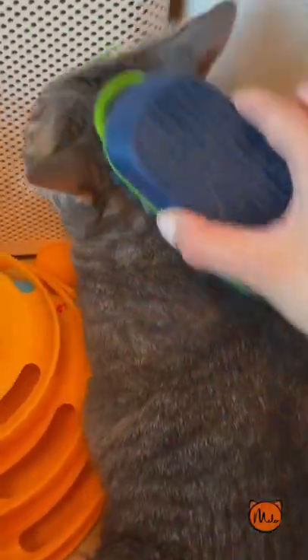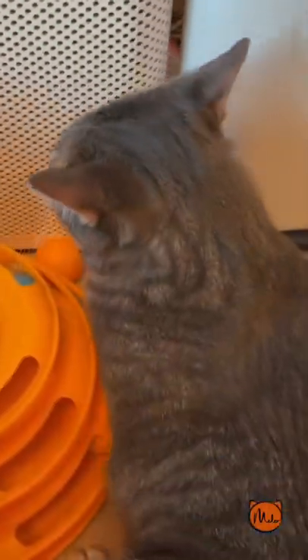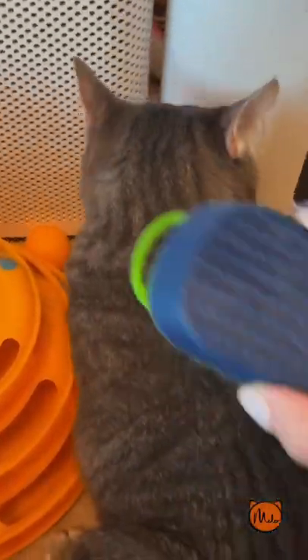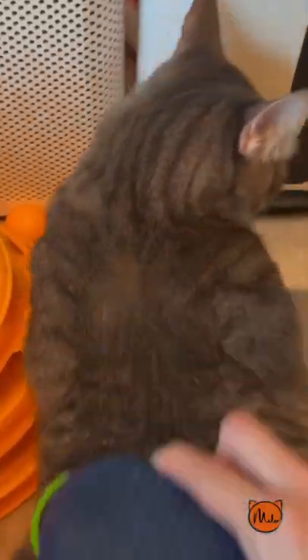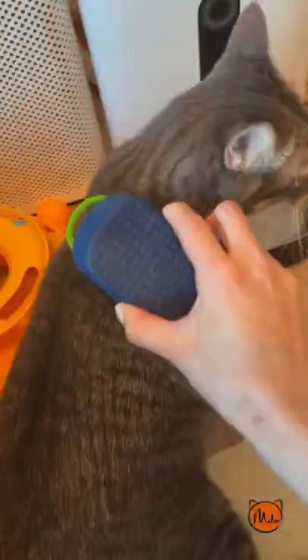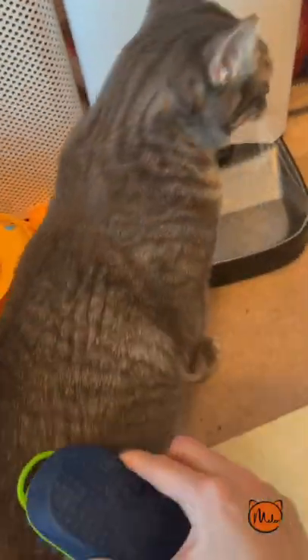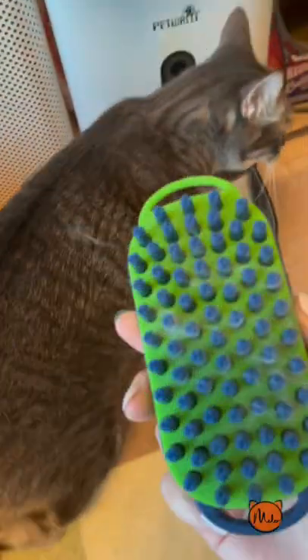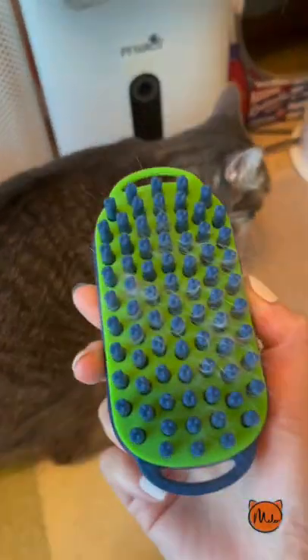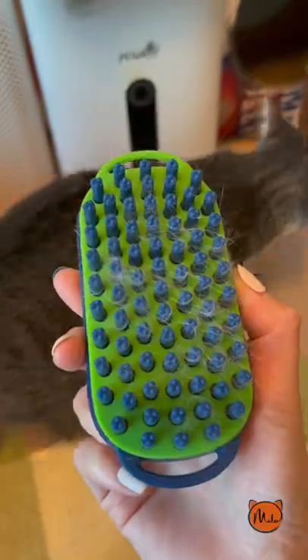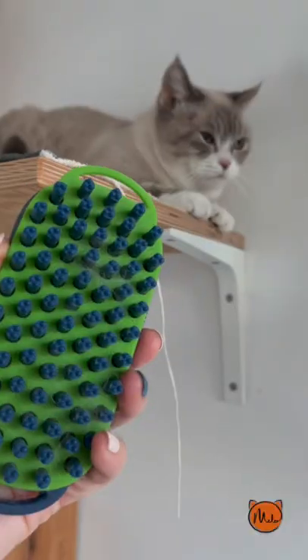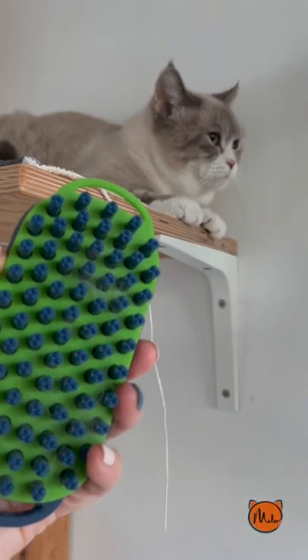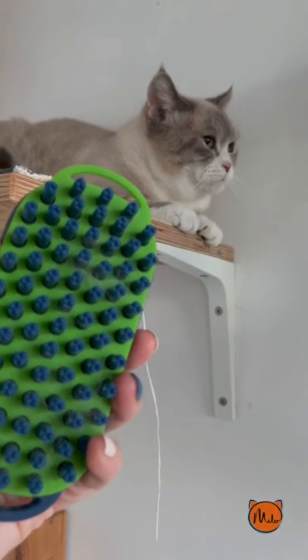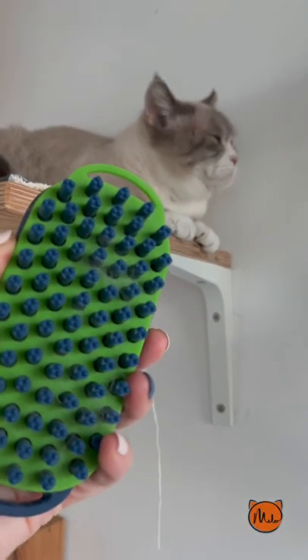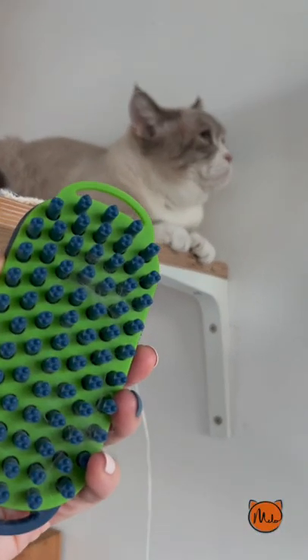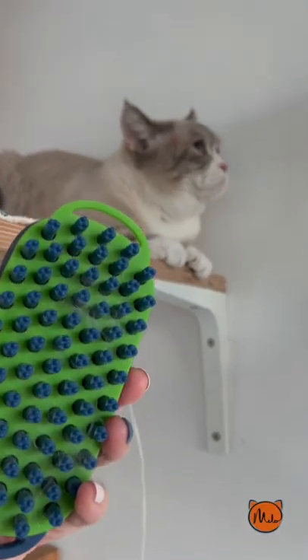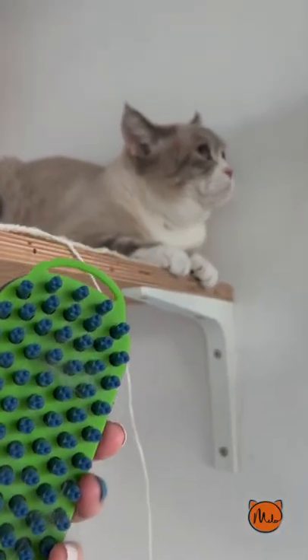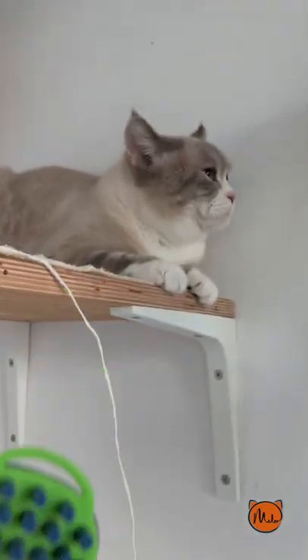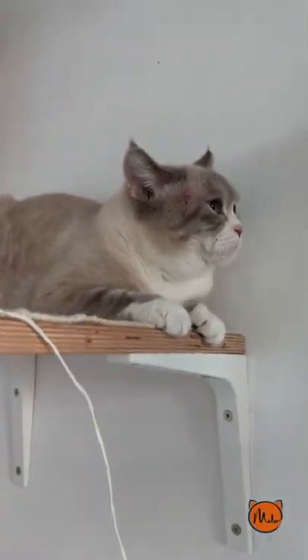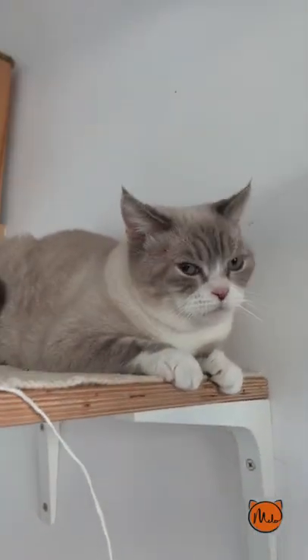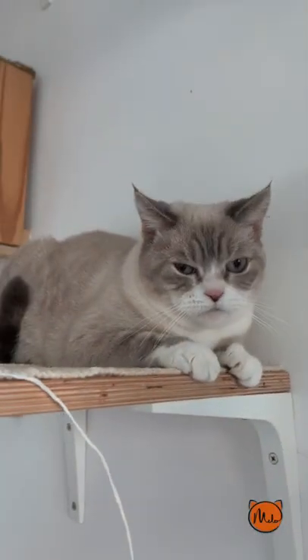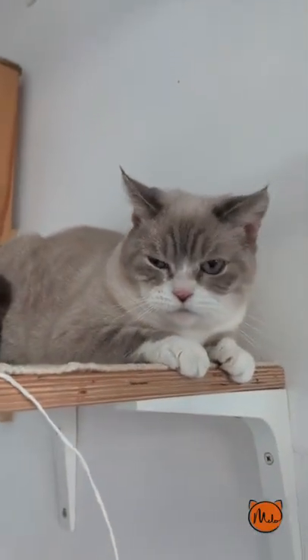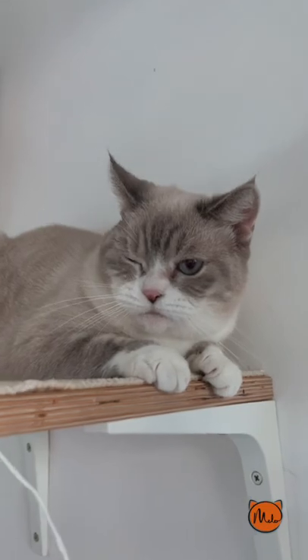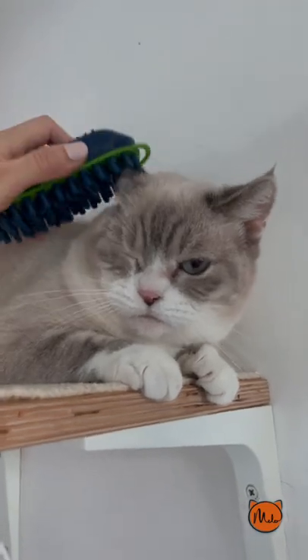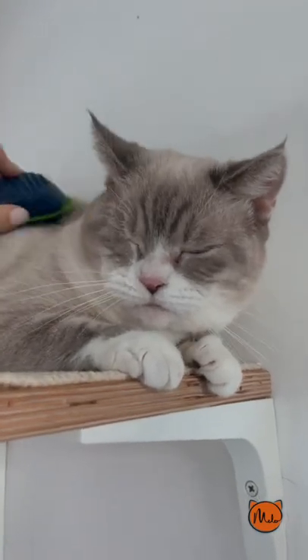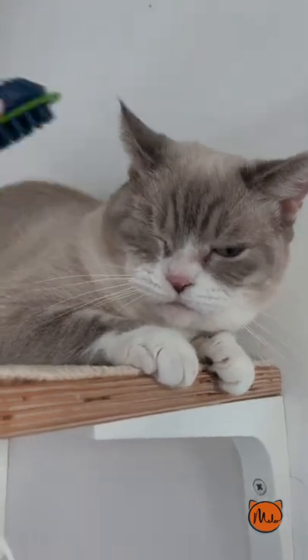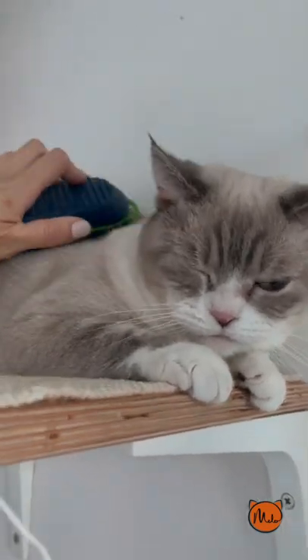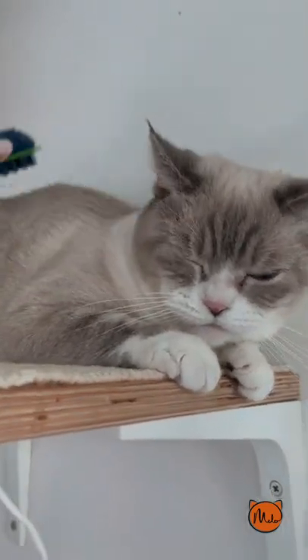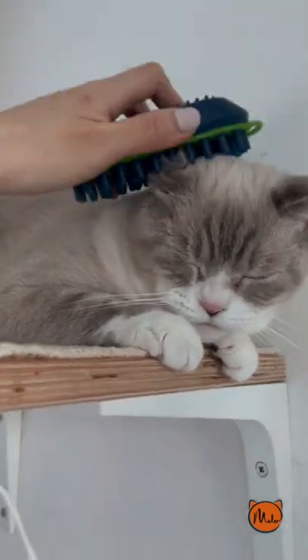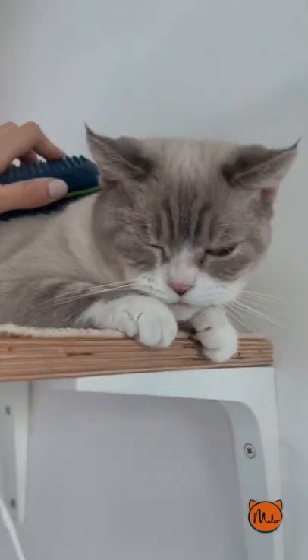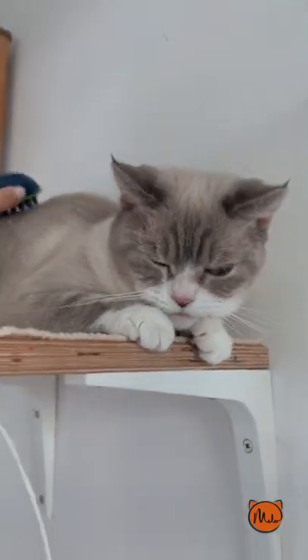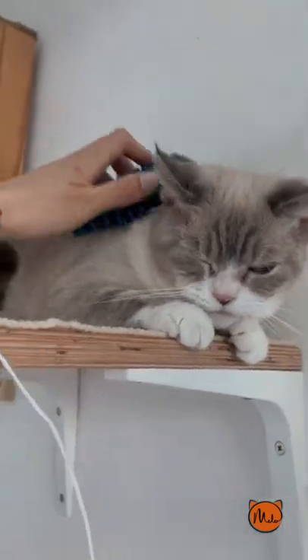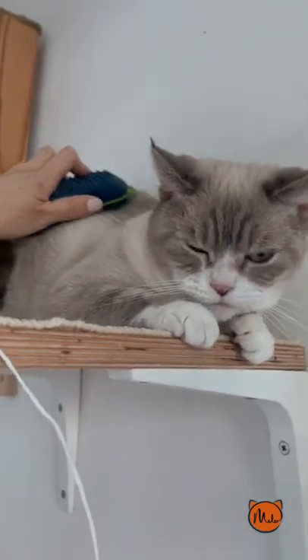Patty! I'm going to try on the more difficult cats. Oh hey, that was easy.